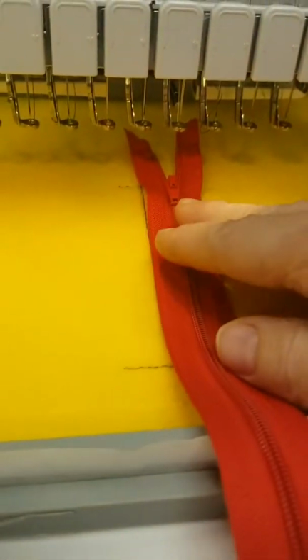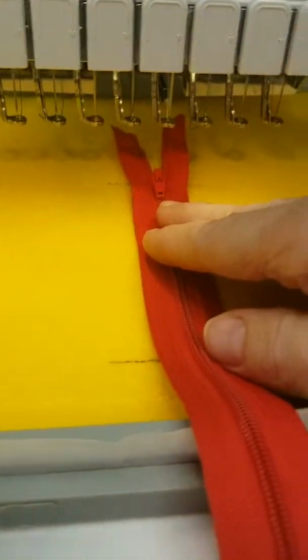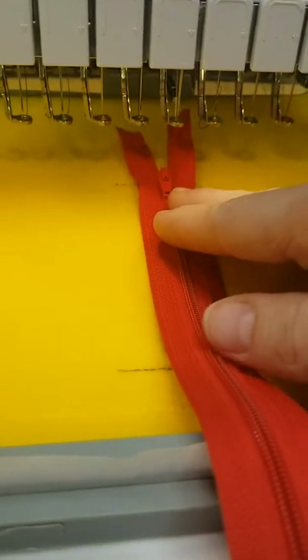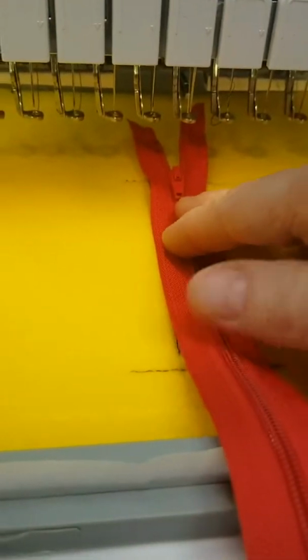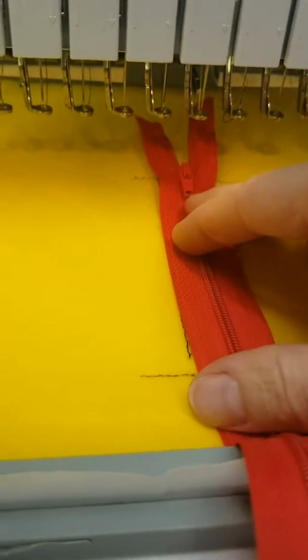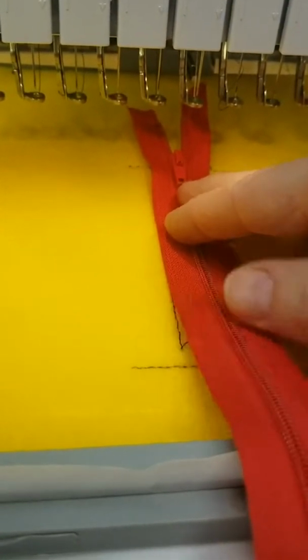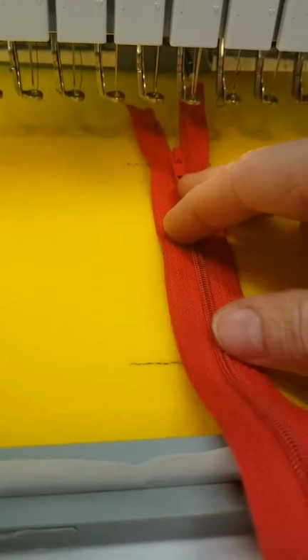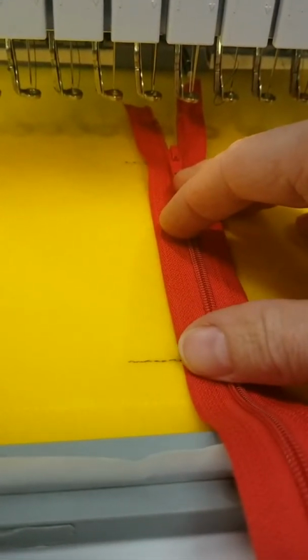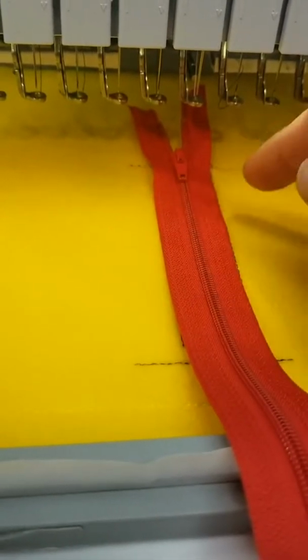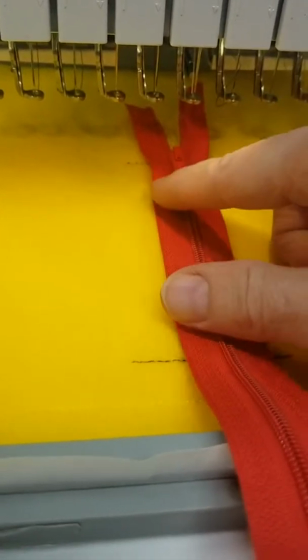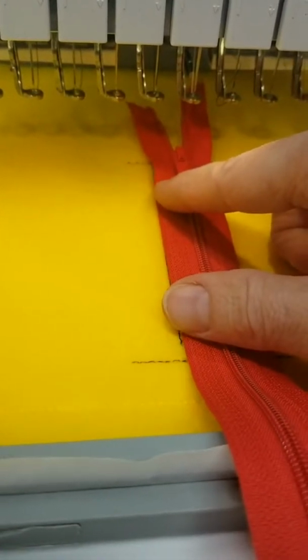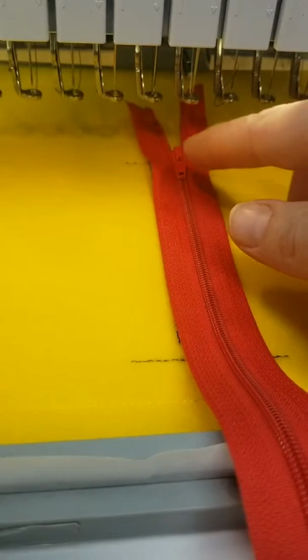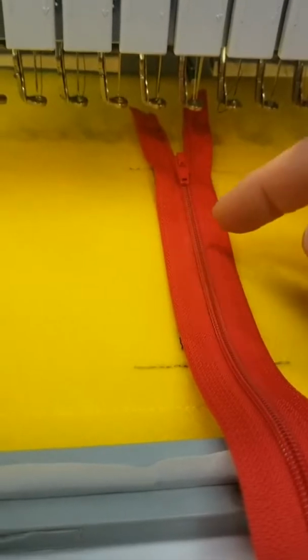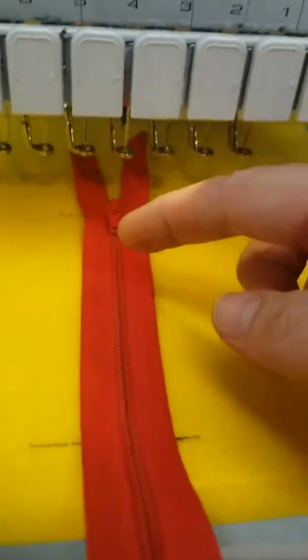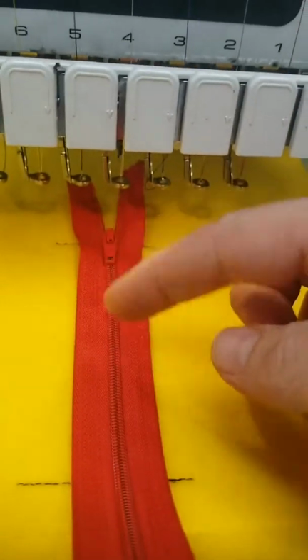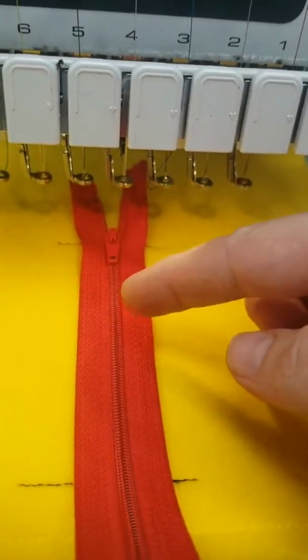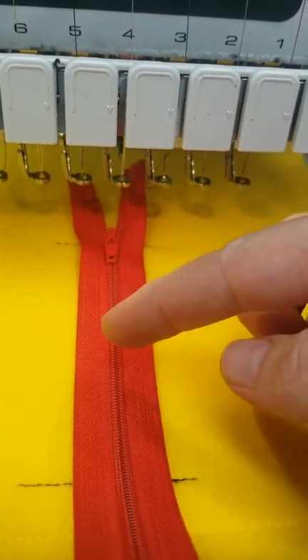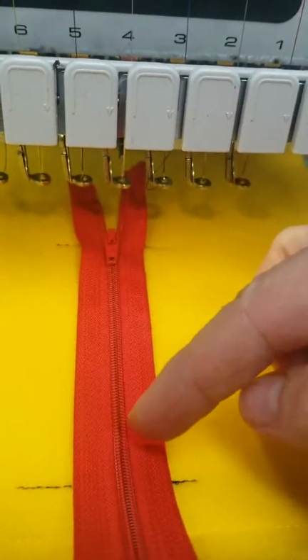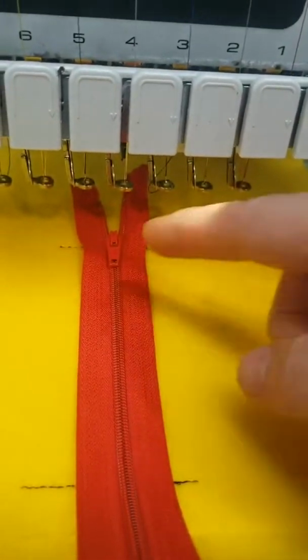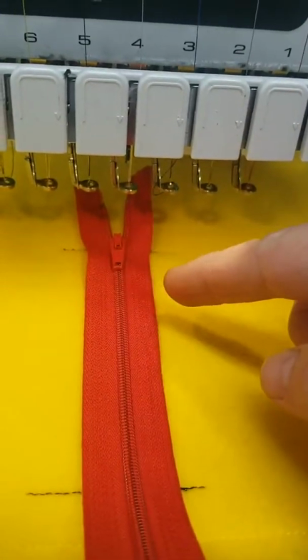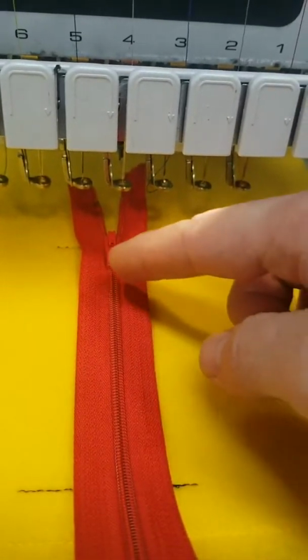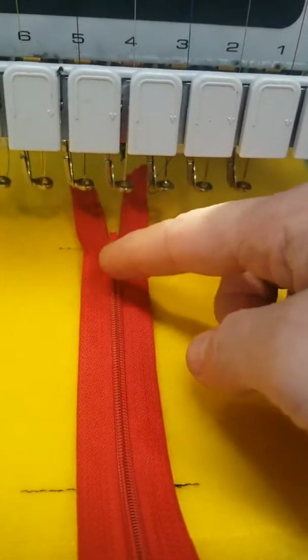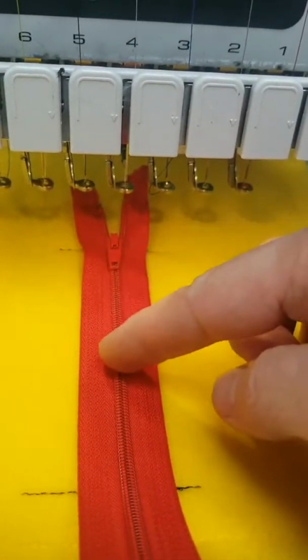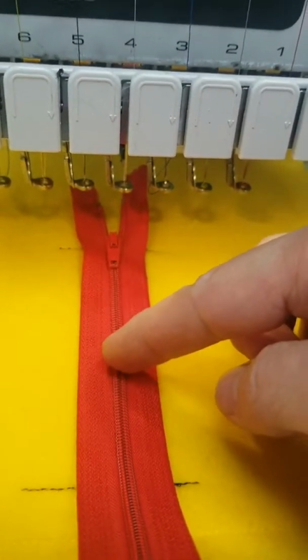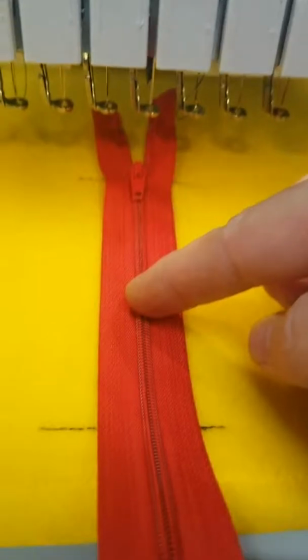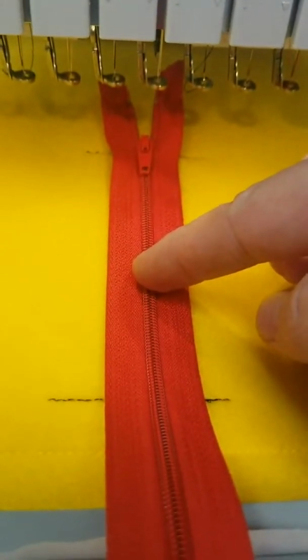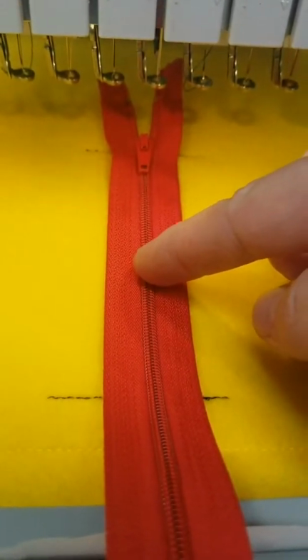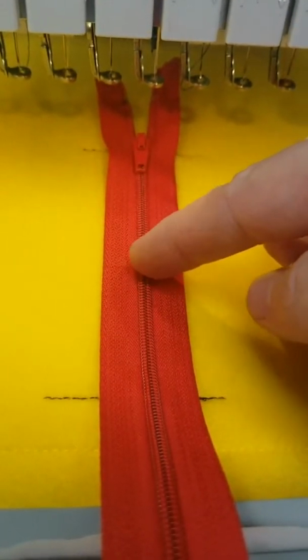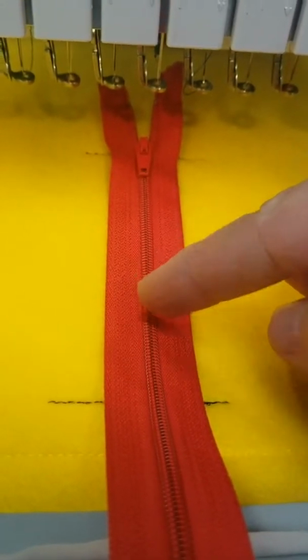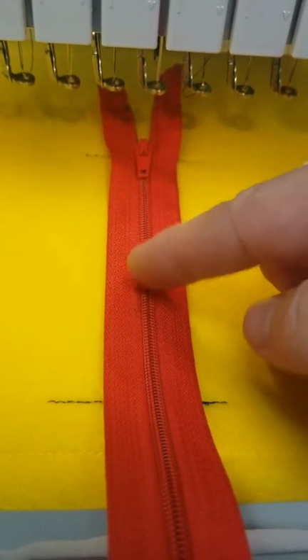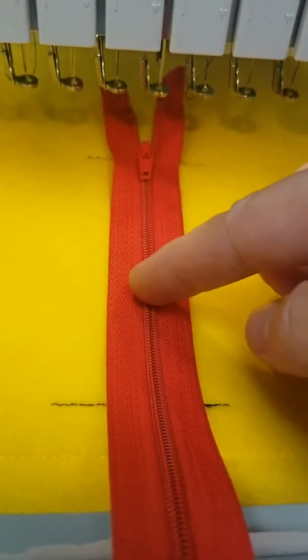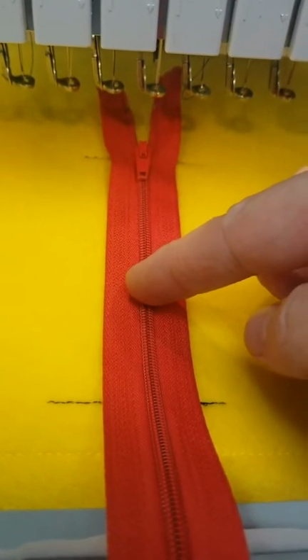I'm going to slide it up a little extra, and then when I'm ready for everything to finish and start doing our placements, I'm going to pull that zipper down into the middle so it's not in the way of the stitch work.